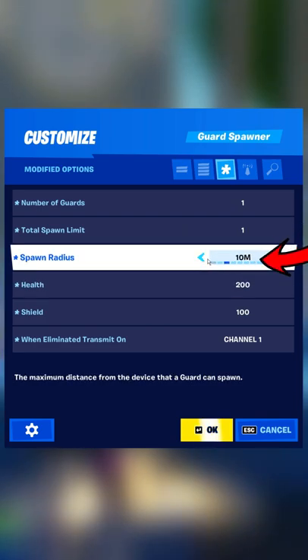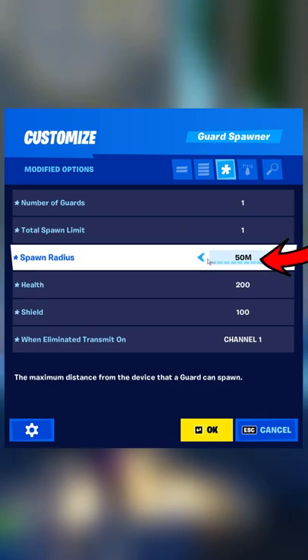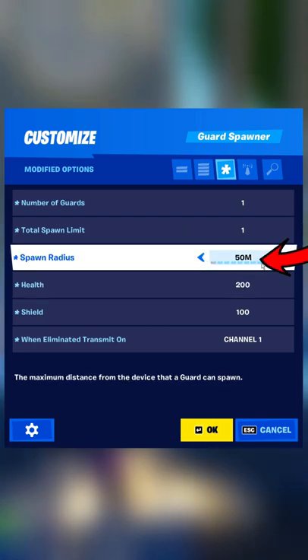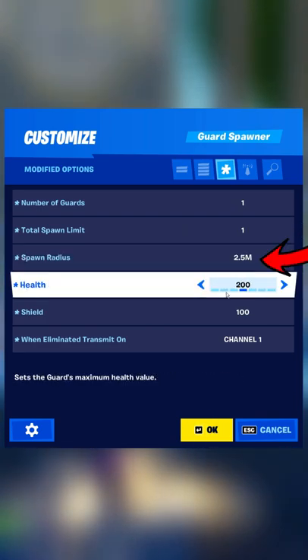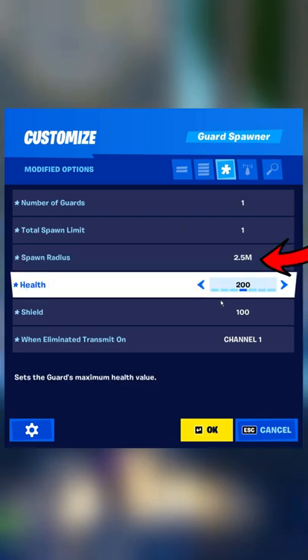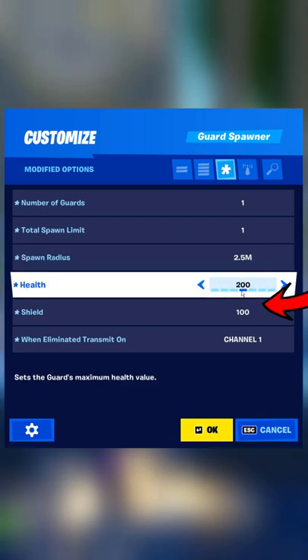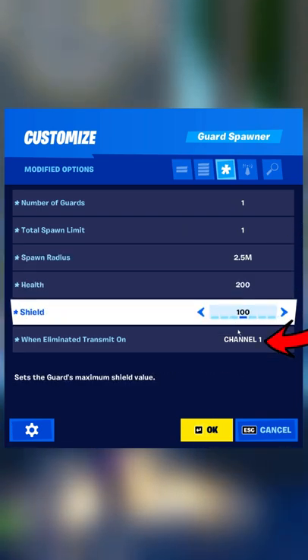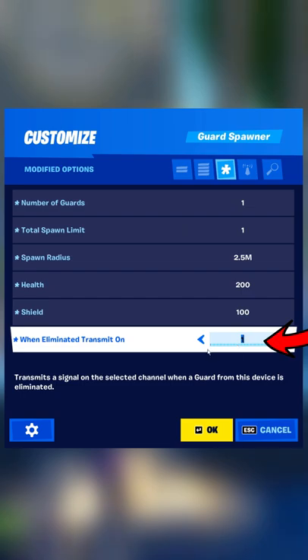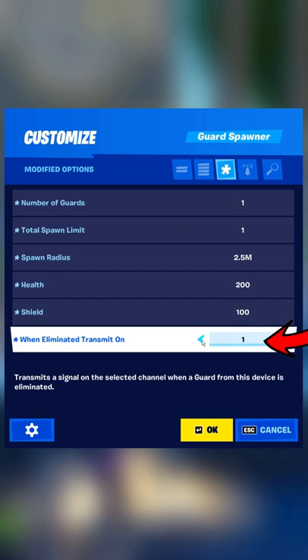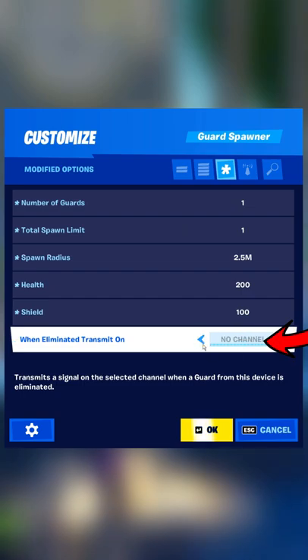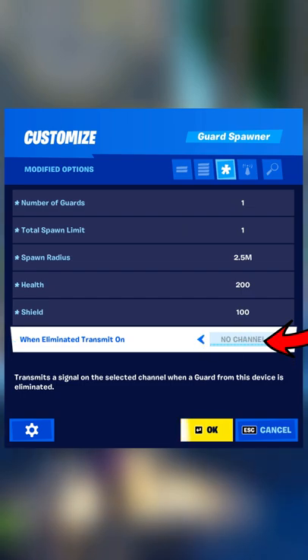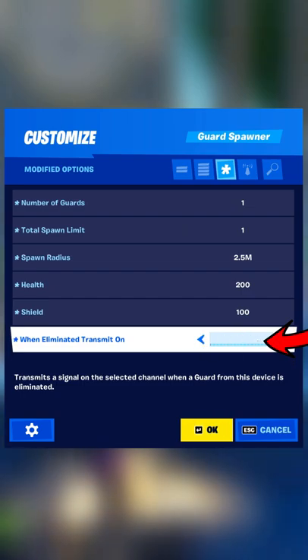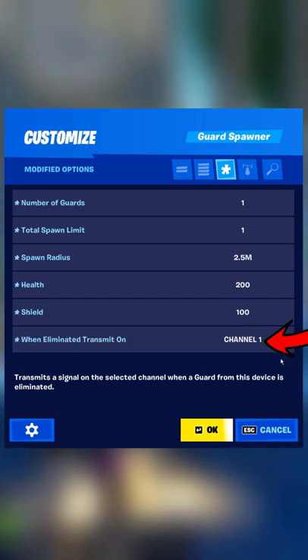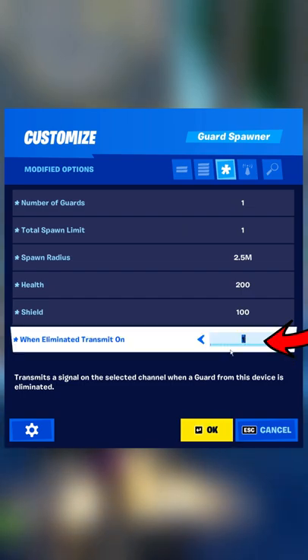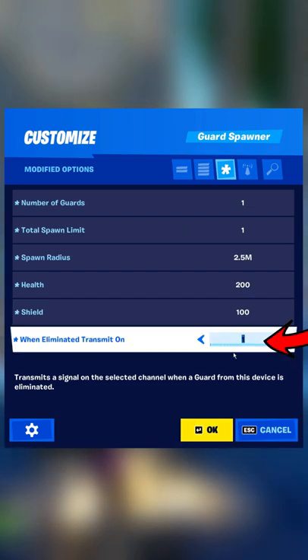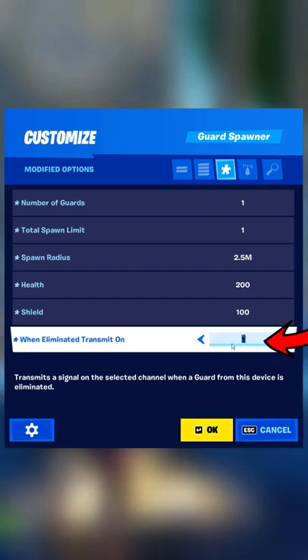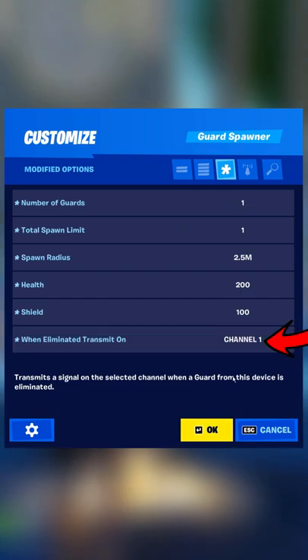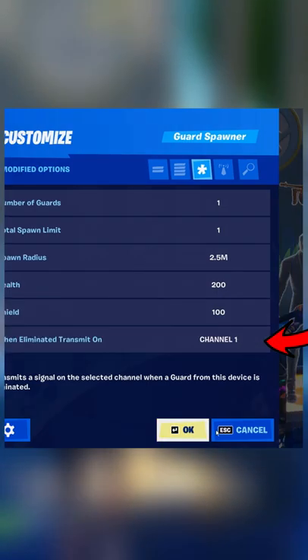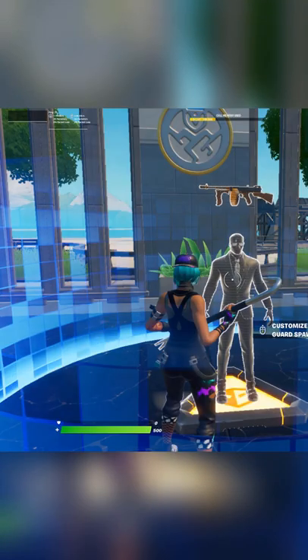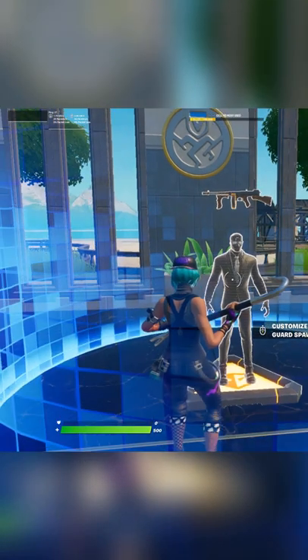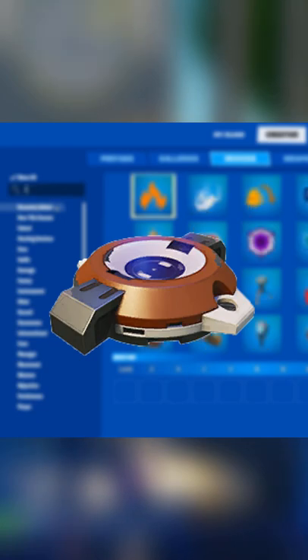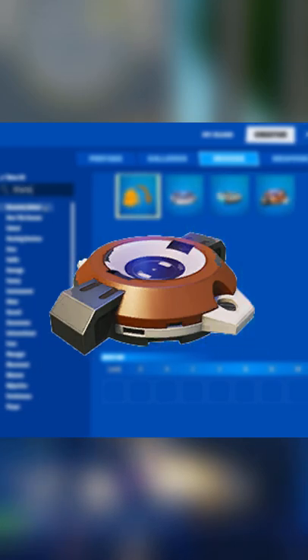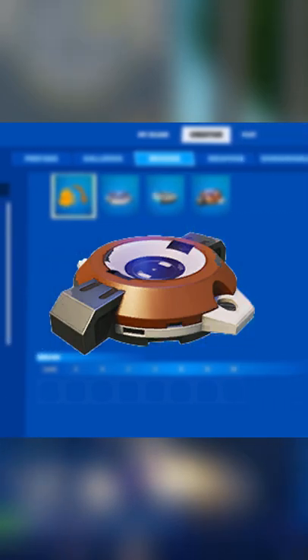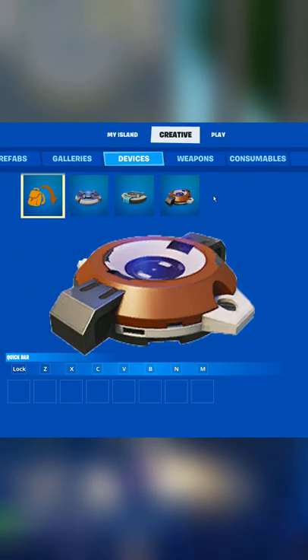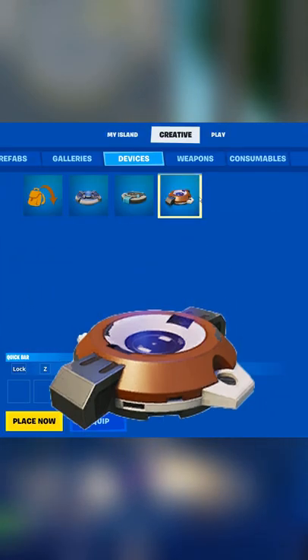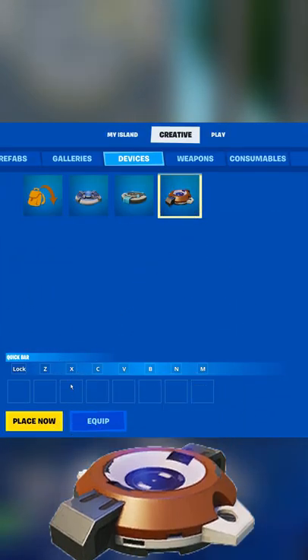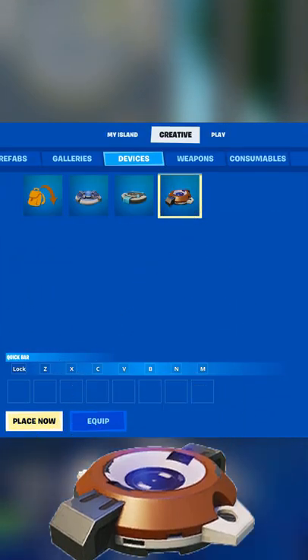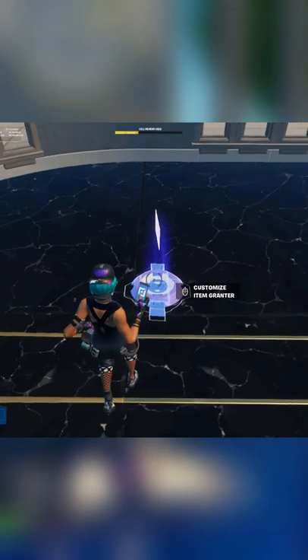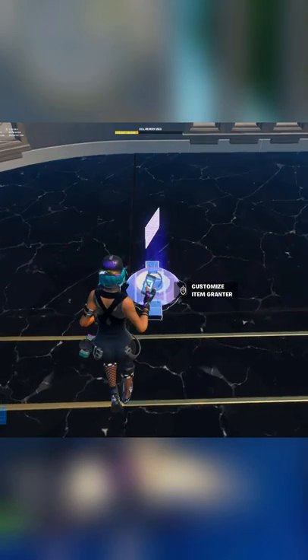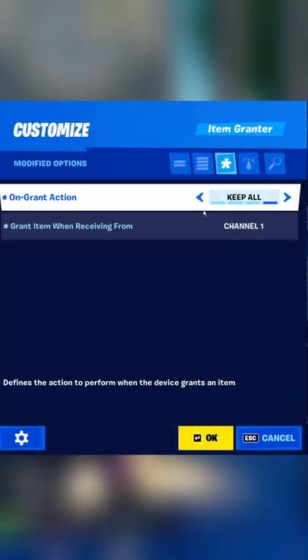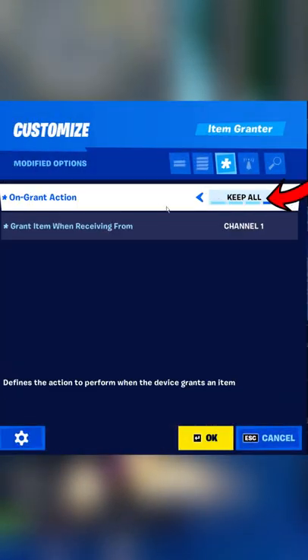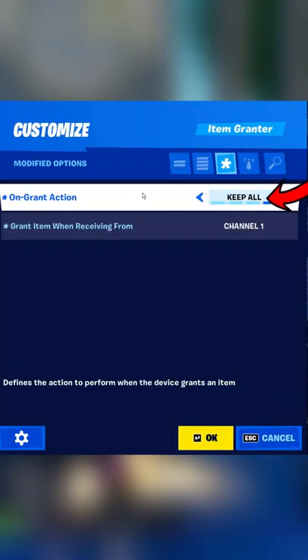Step 1: open the guard device and set 'when eliminated, transmit on channel 1.' Then grab out an item grantor, open the settings, and set 'grant item when receiving from channel 1.'